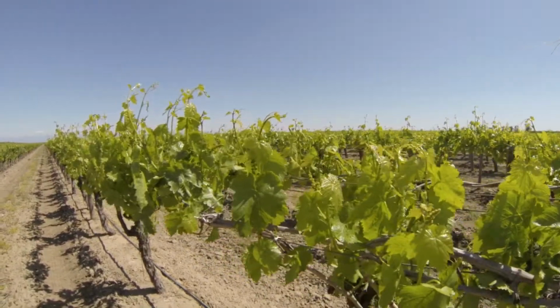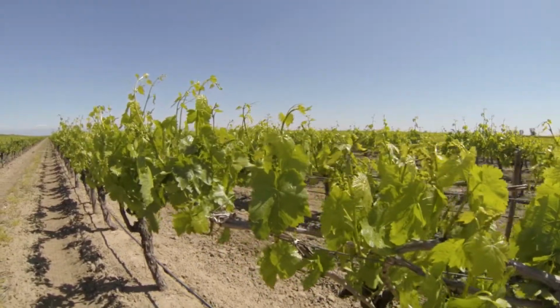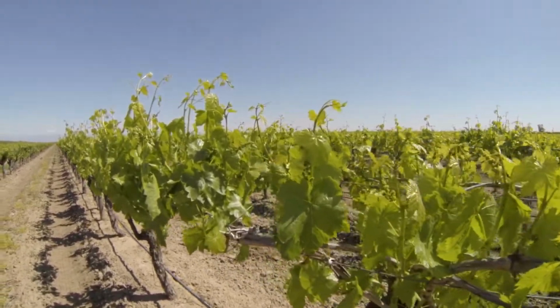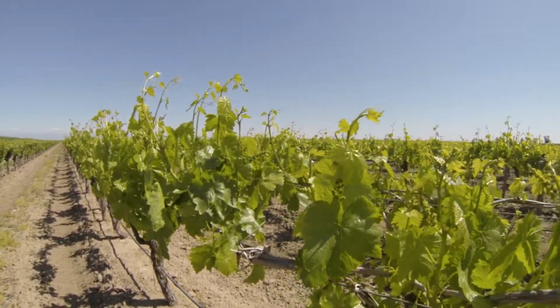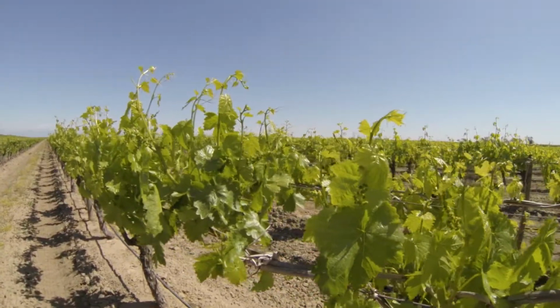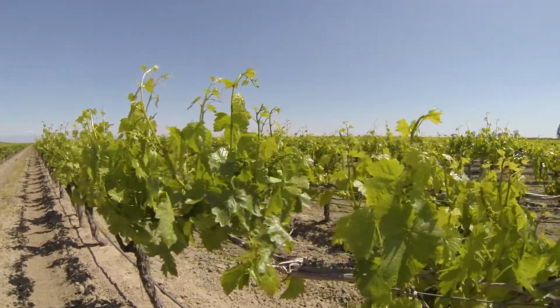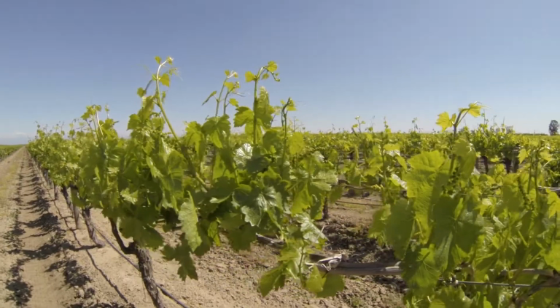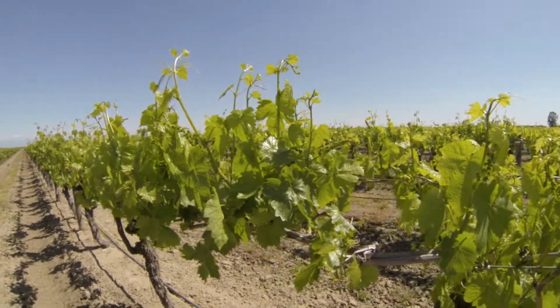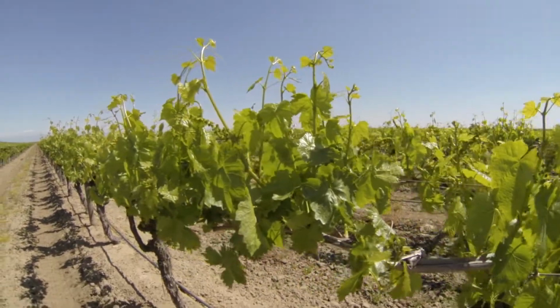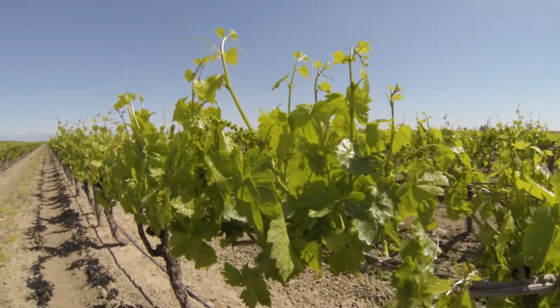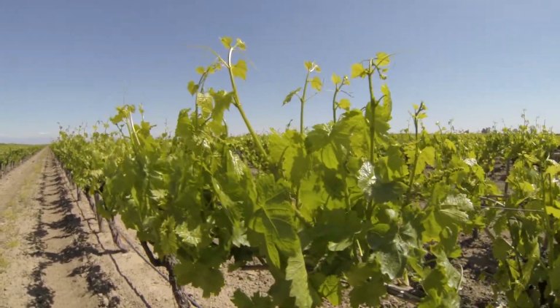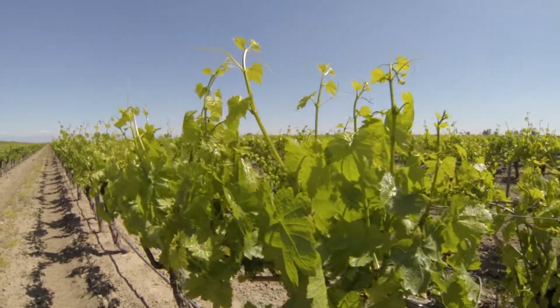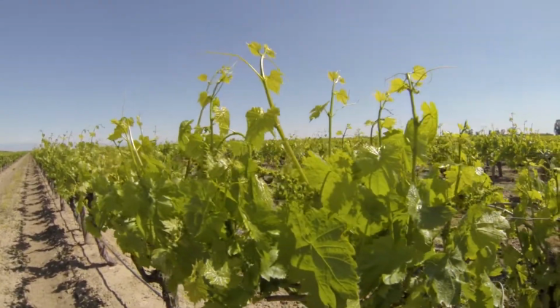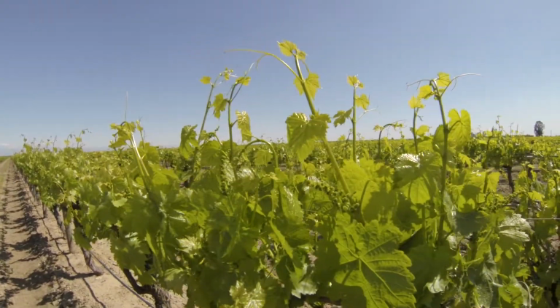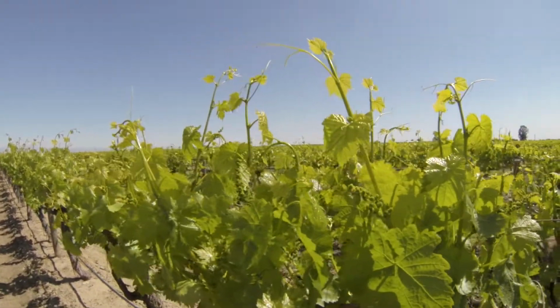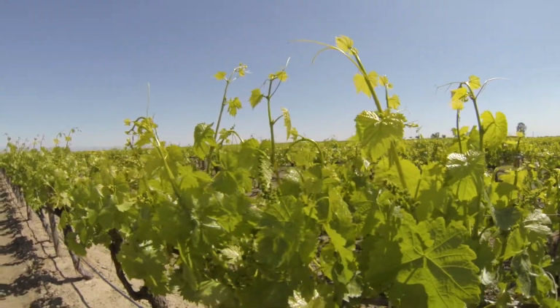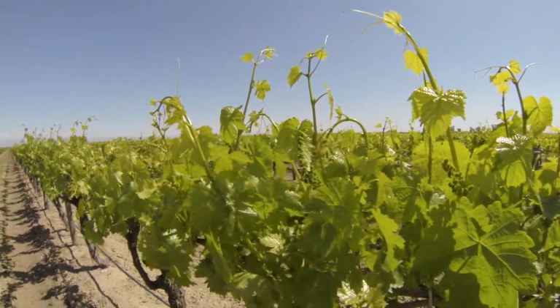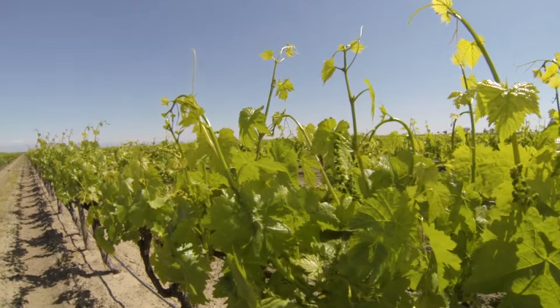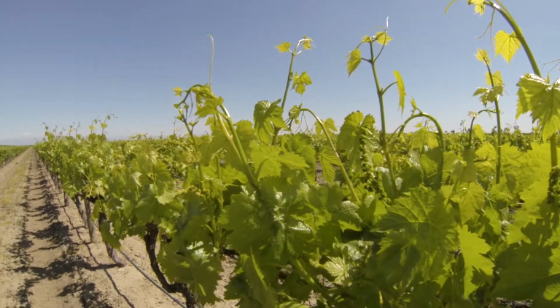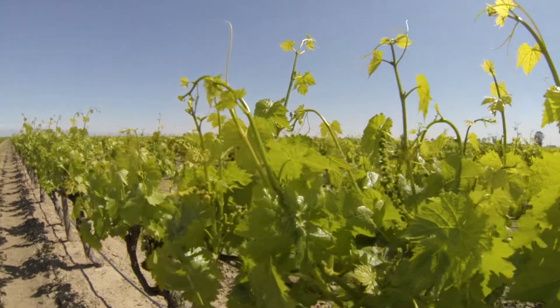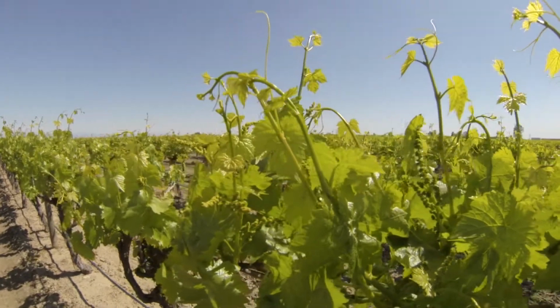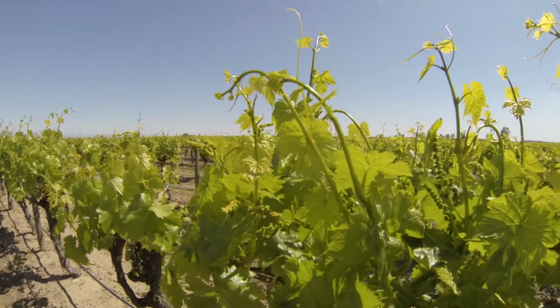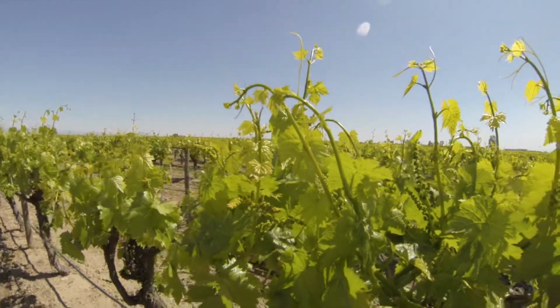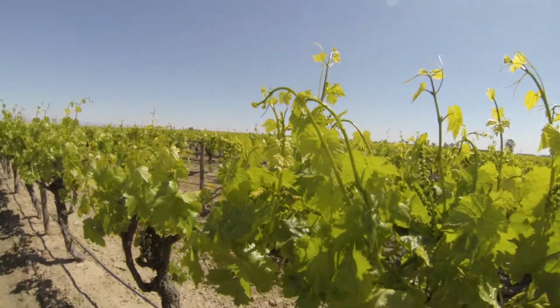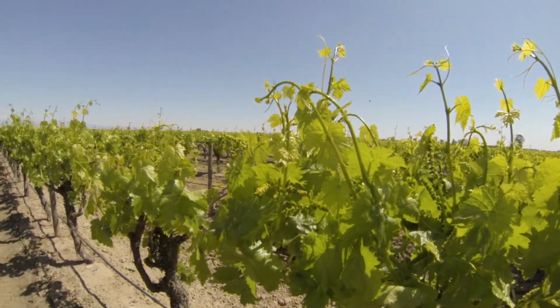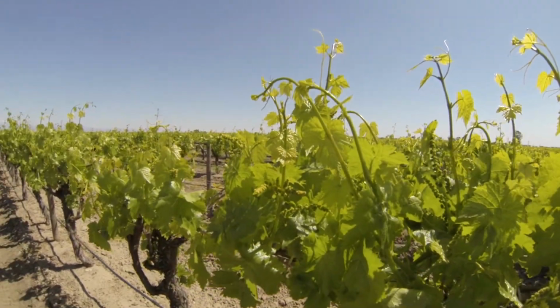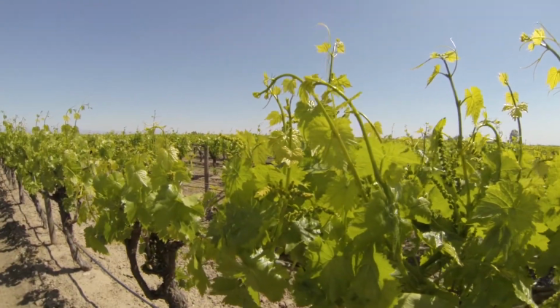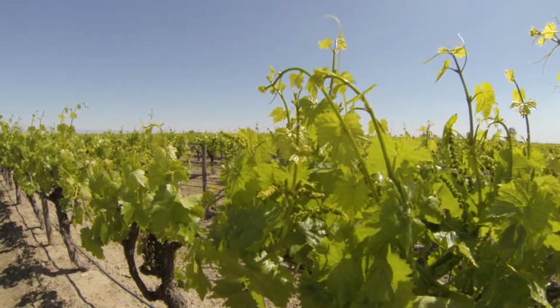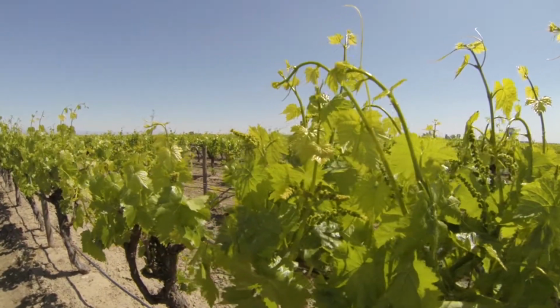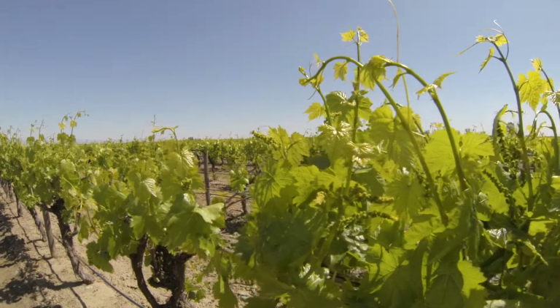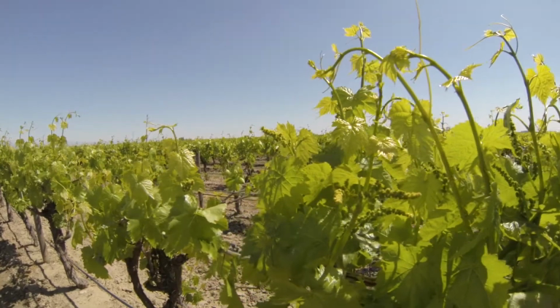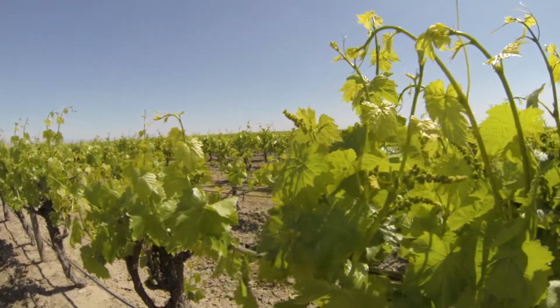We're hearing really good reports from growers that preliminarily we're setting up for a very good size crop. This is exciting. Raisin price is up, juice price is up, demand is up — could be very good.